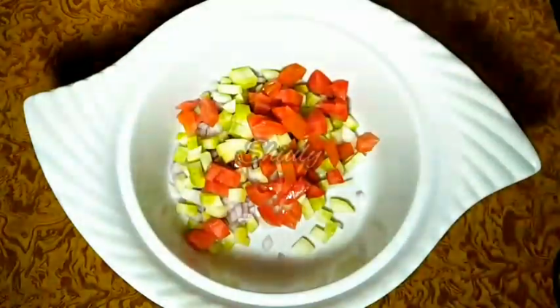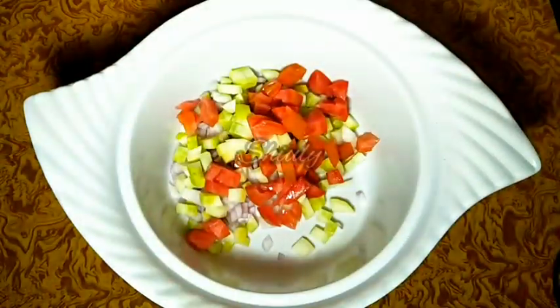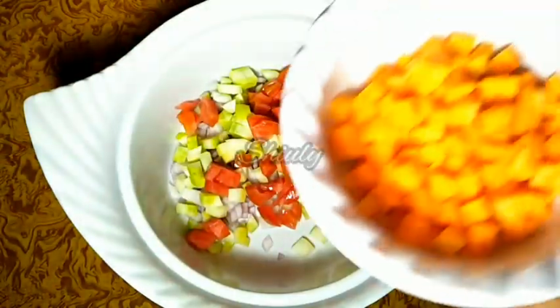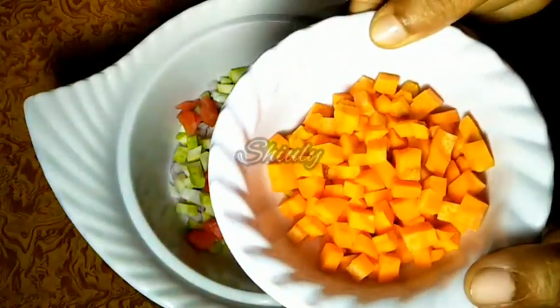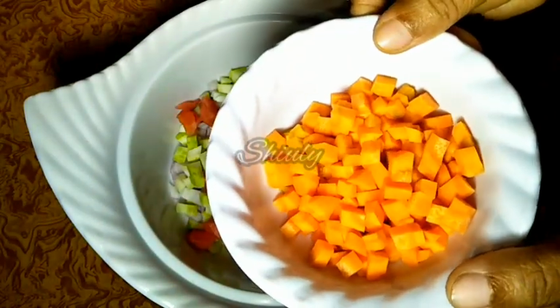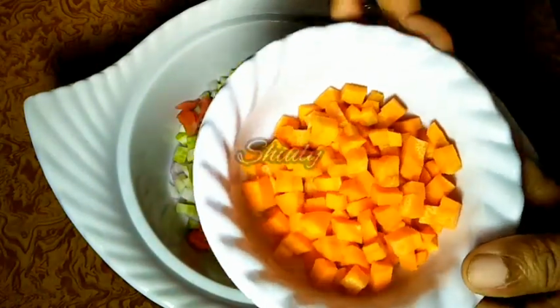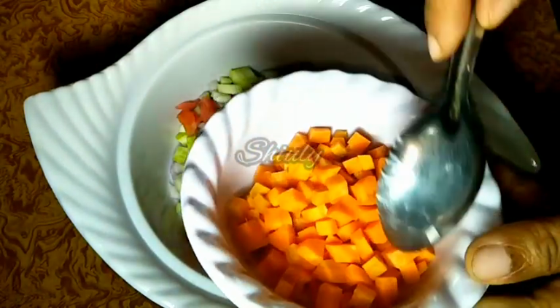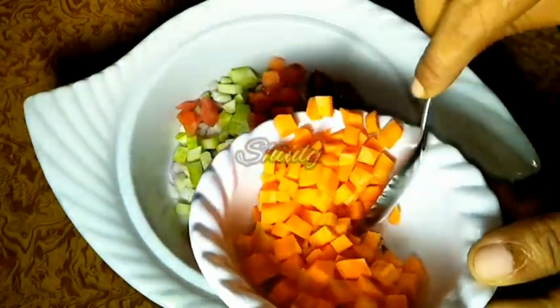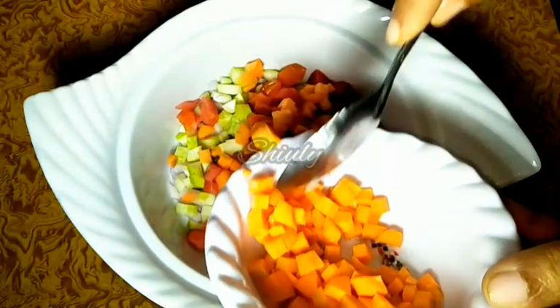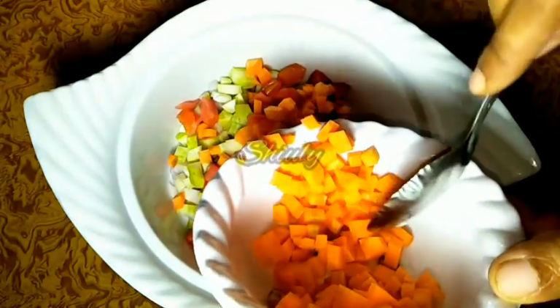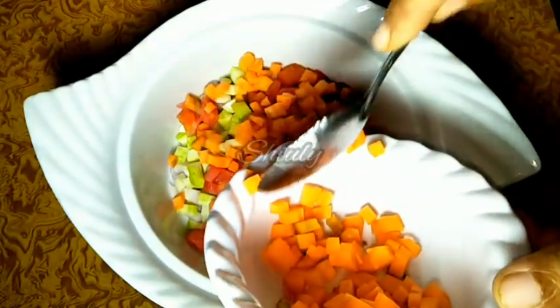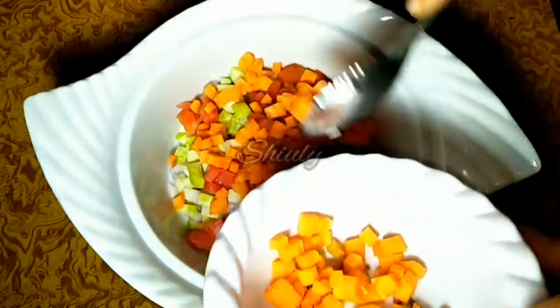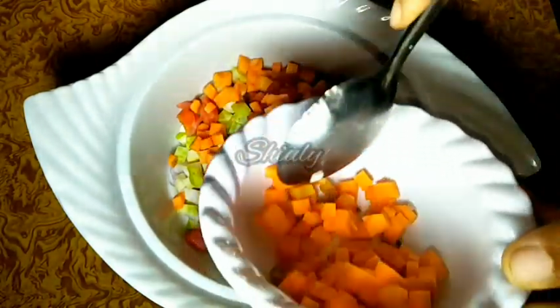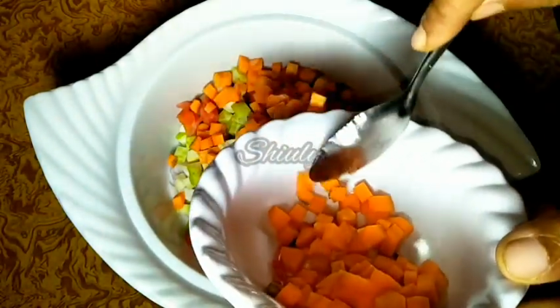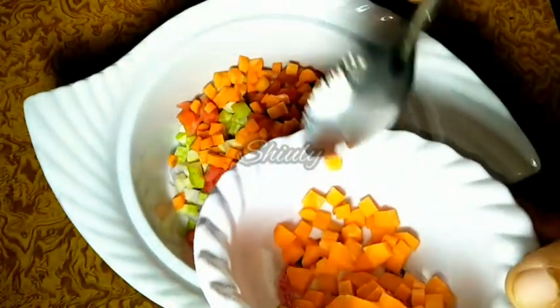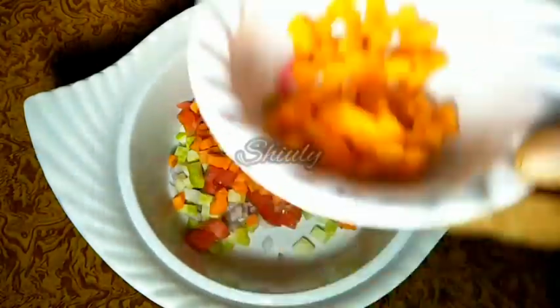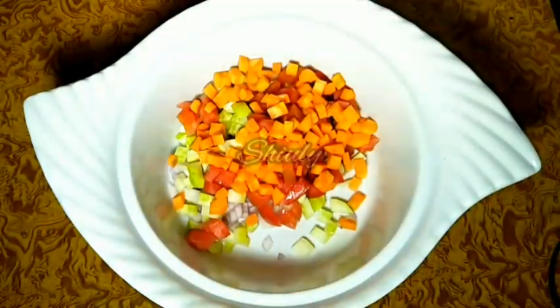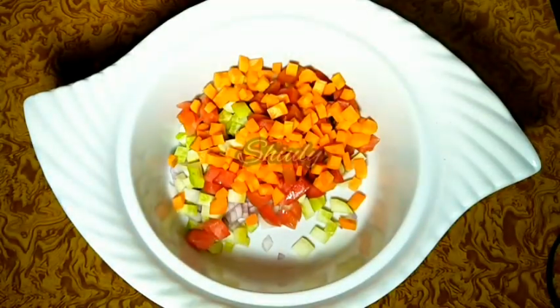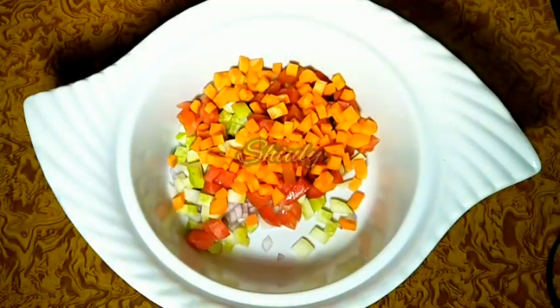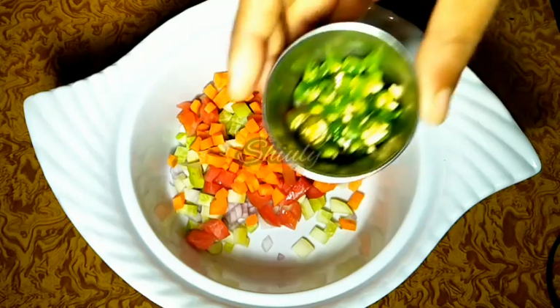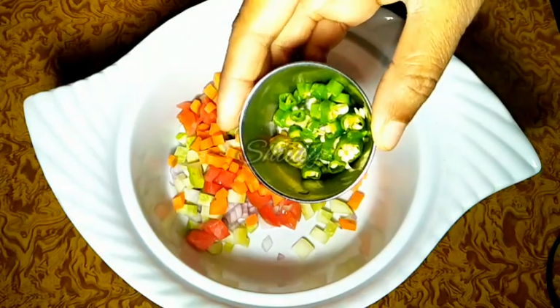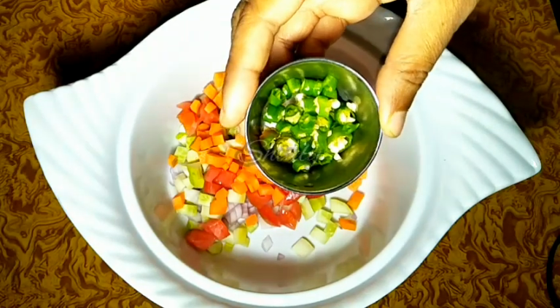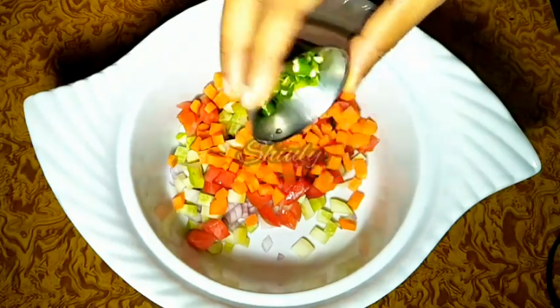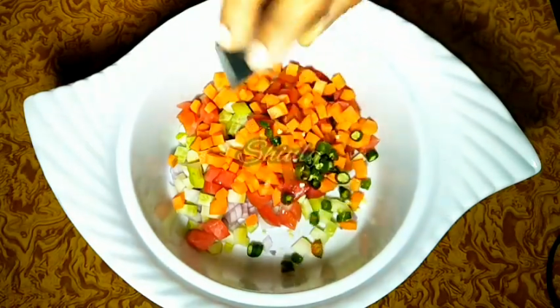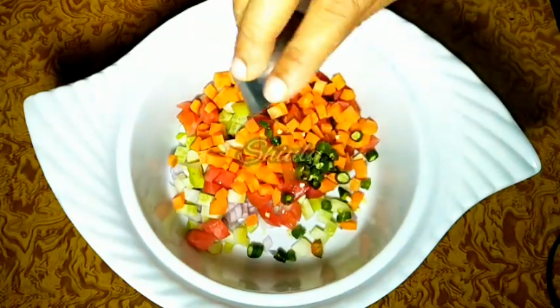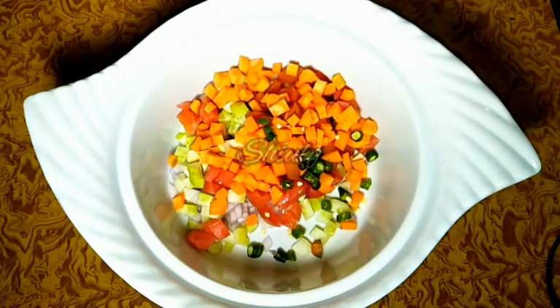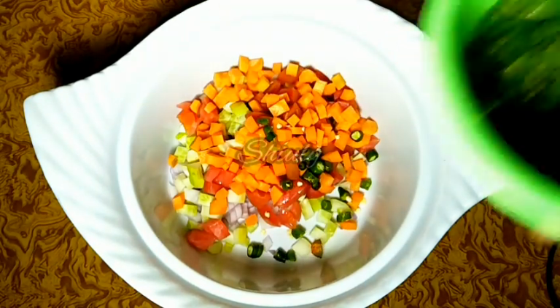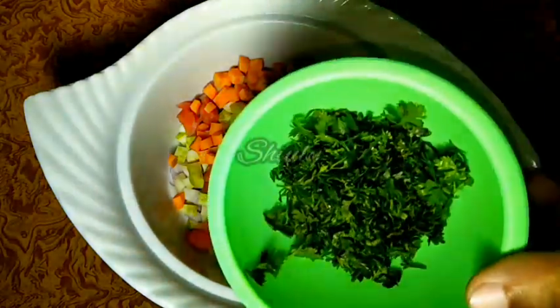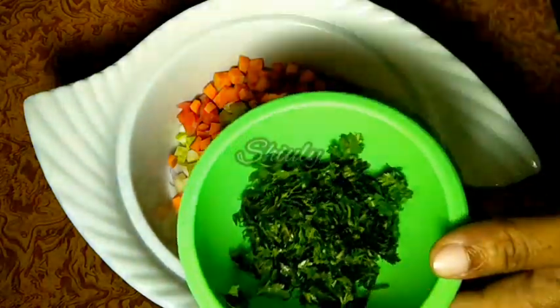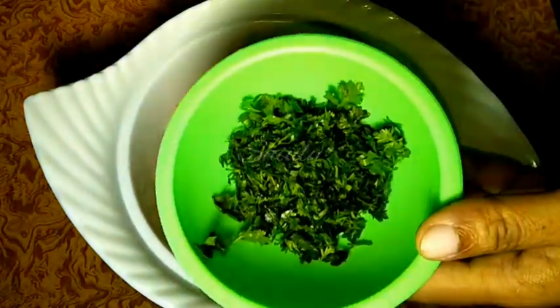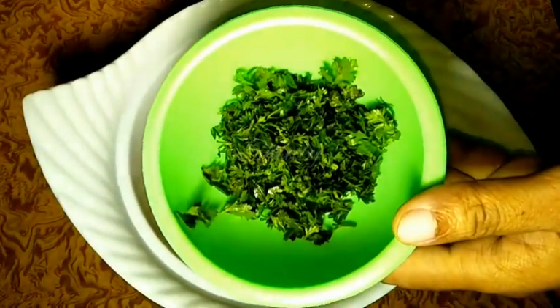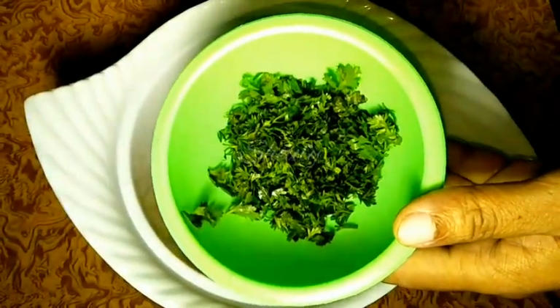At the same time I will add some chopped carrots. You may take any kind of veggies that you can eat raw, such as cabbage, bell peppers, lettuce, etc. Then some chopped green chillies for taste and some chopped fresh coriander.